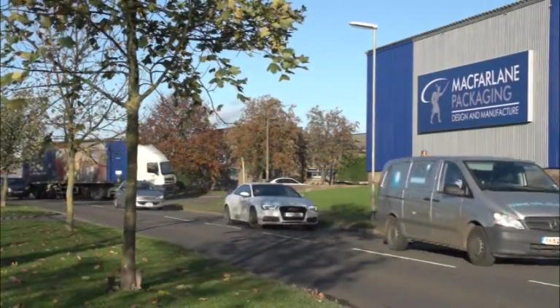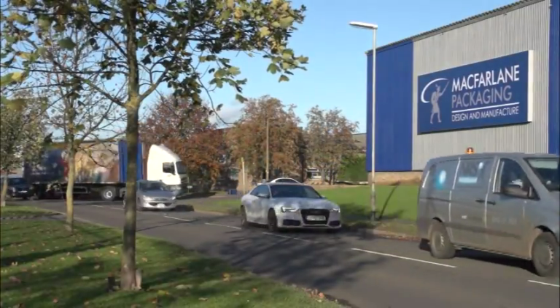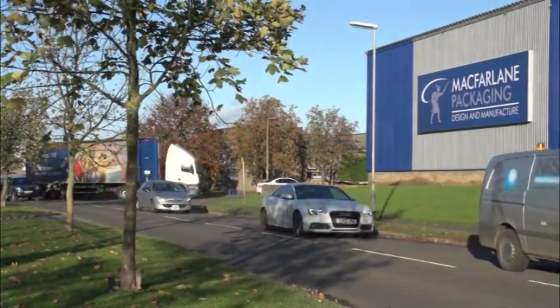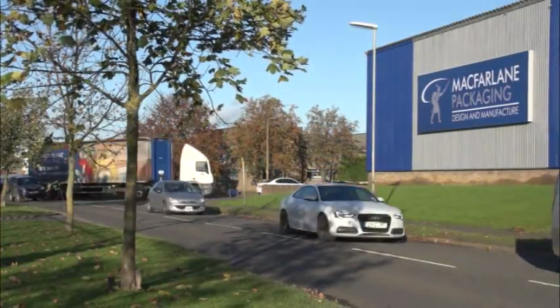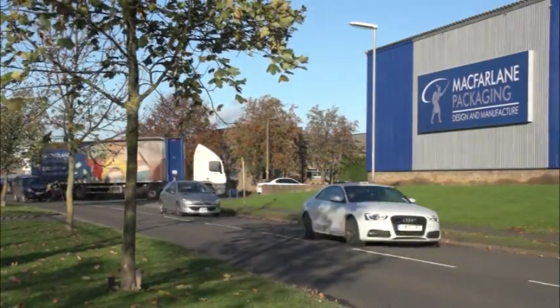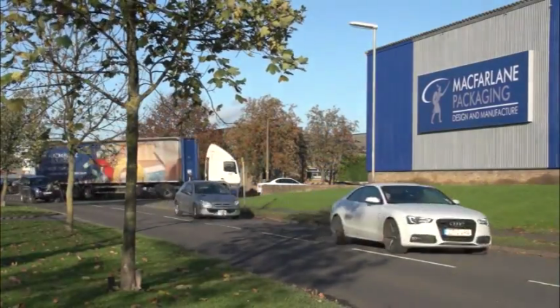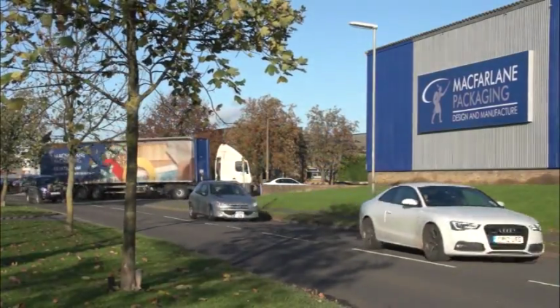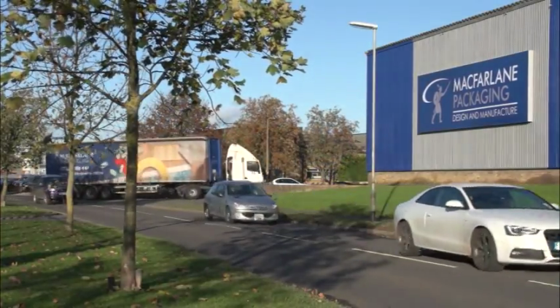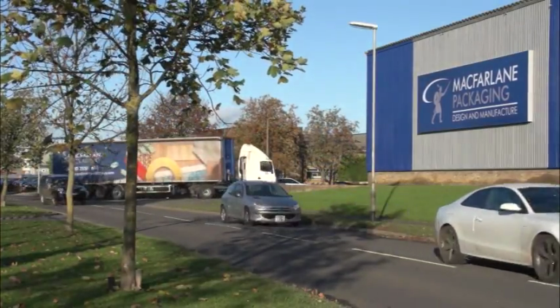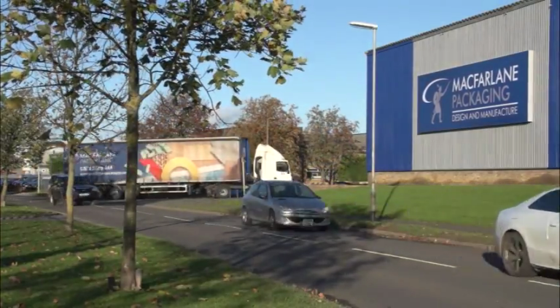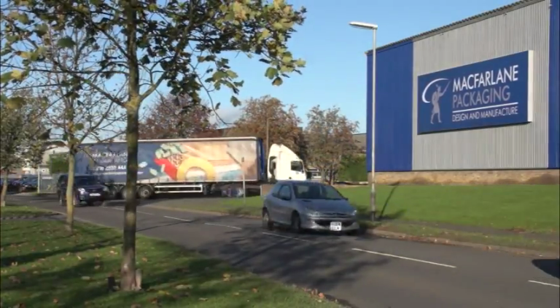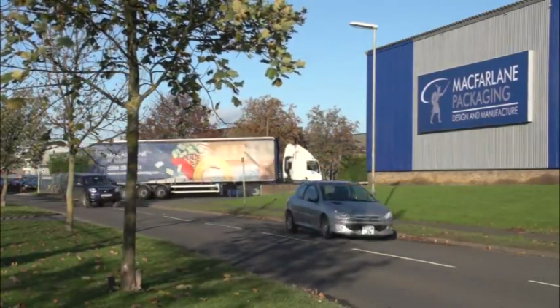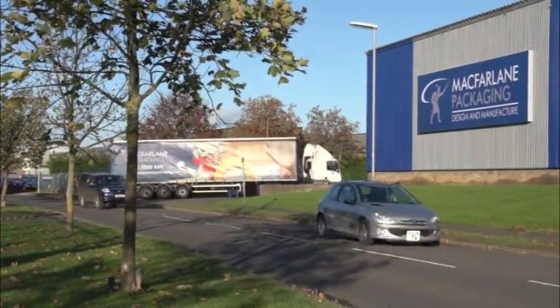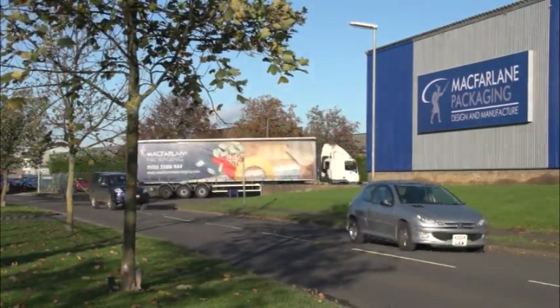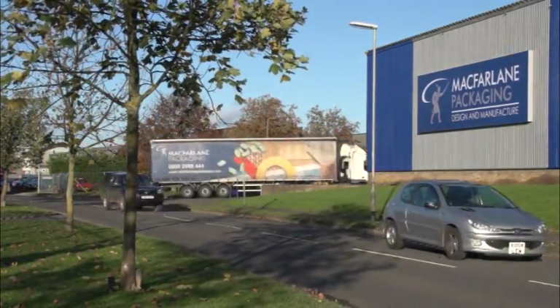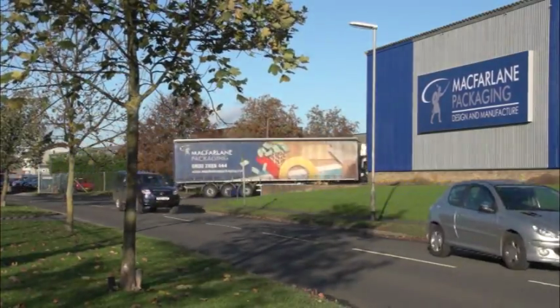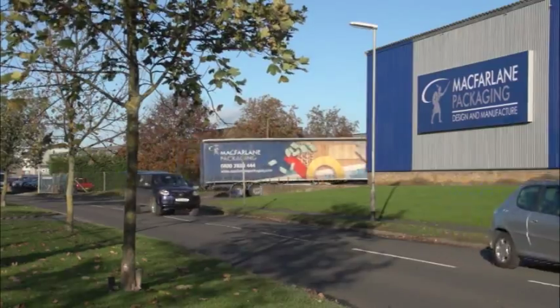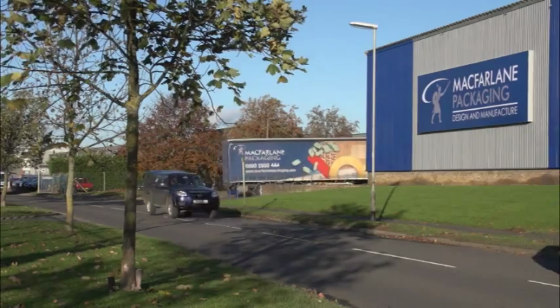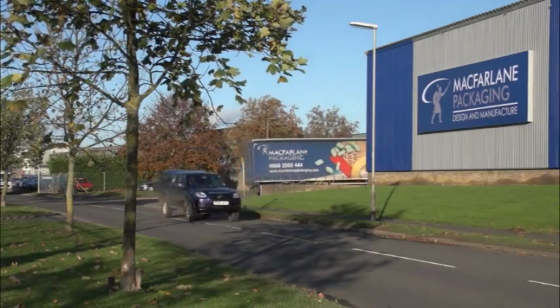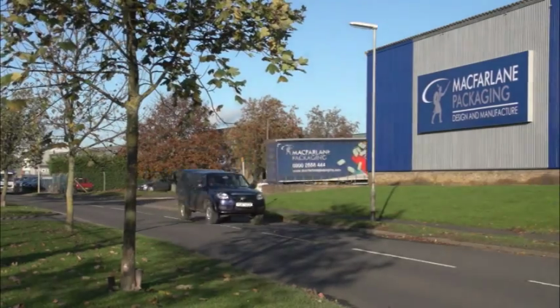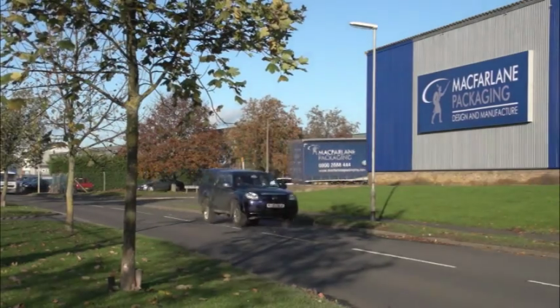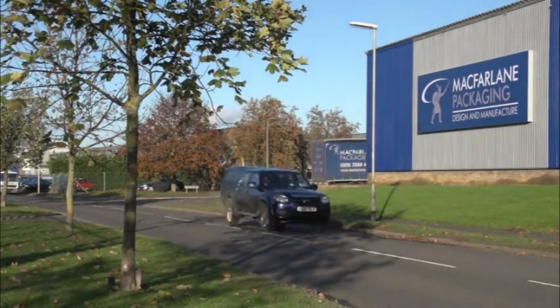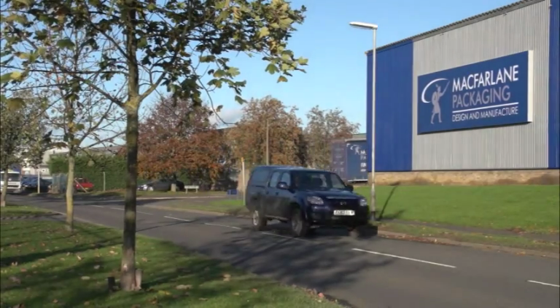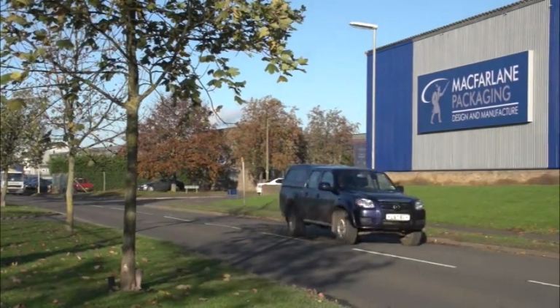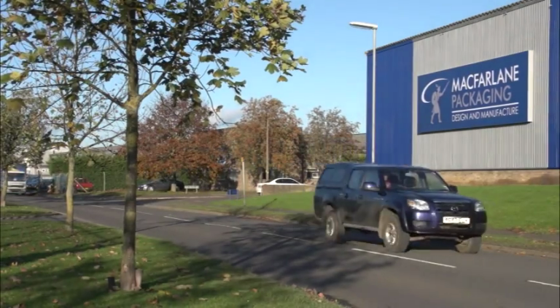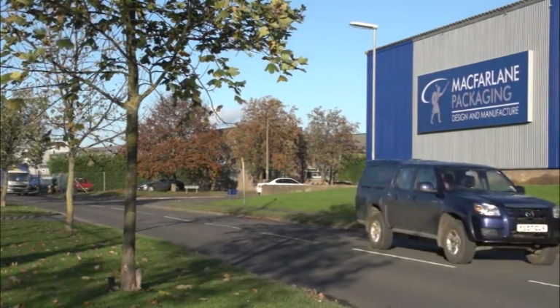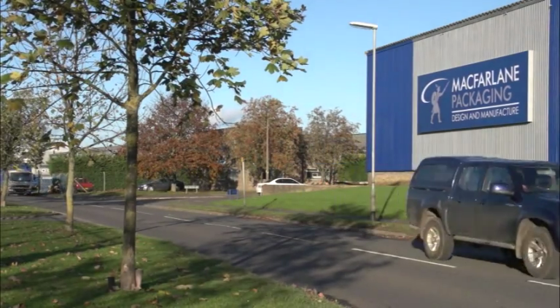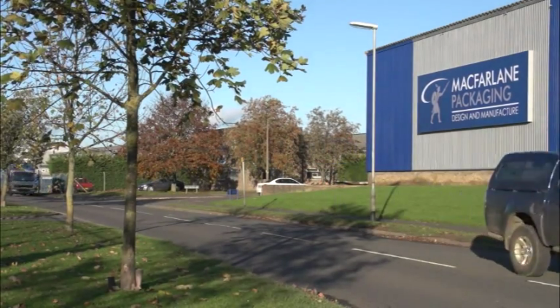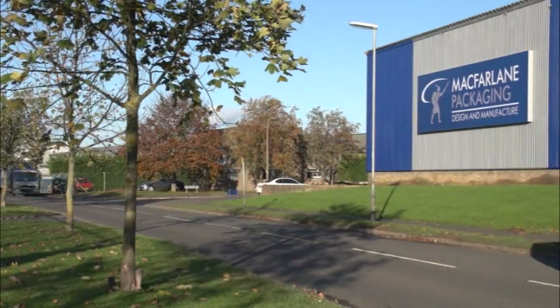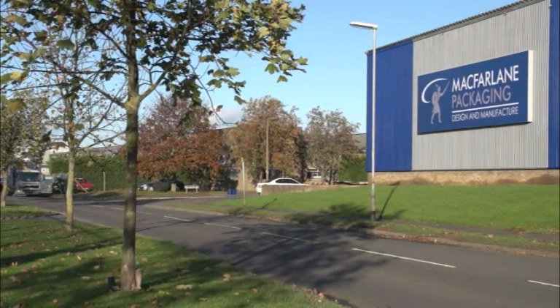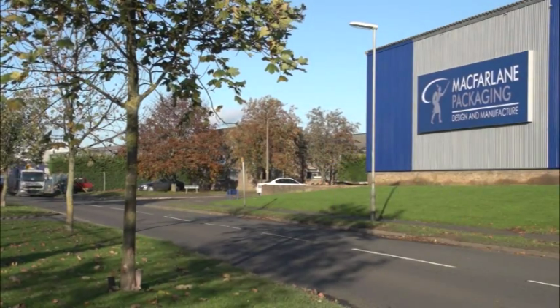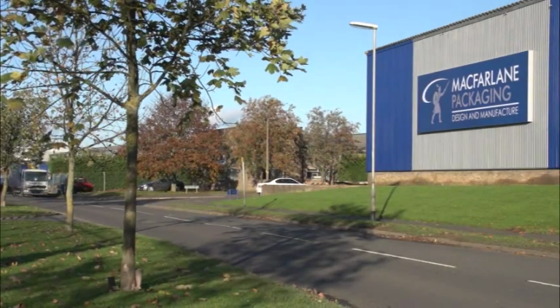MacFarlane Group's design and manufacturing service provides you with a bespoke, cradle-to-grave packaging and handling solution.